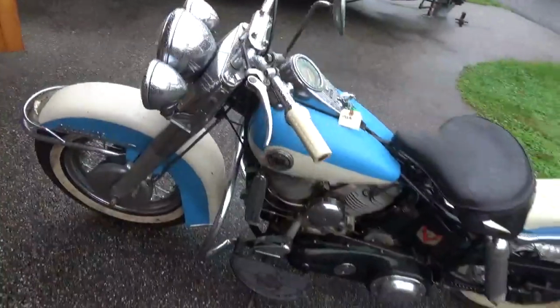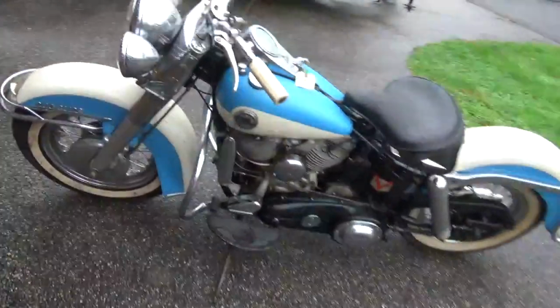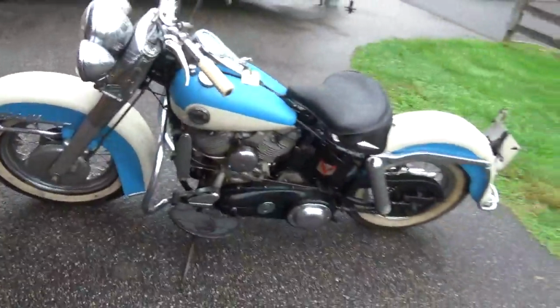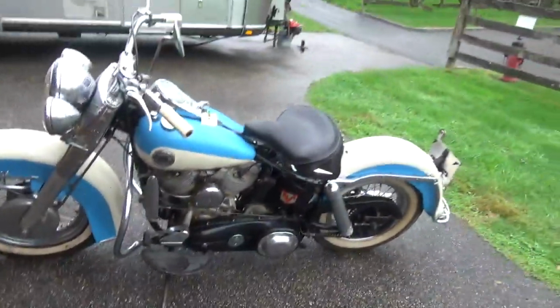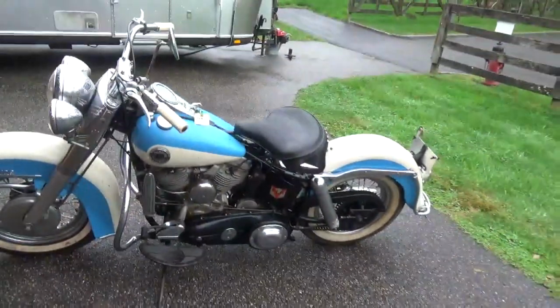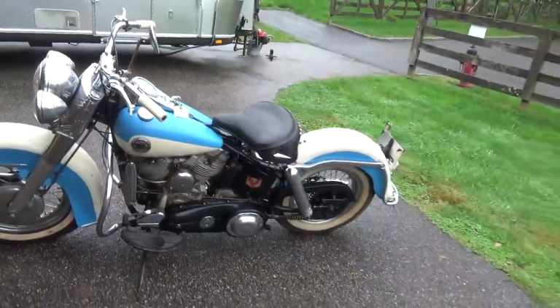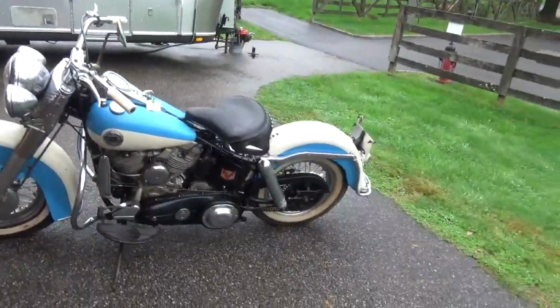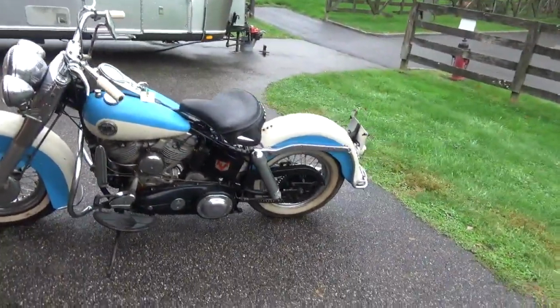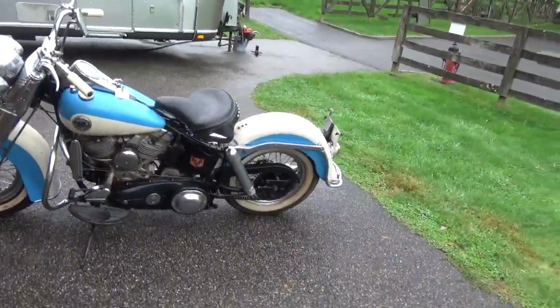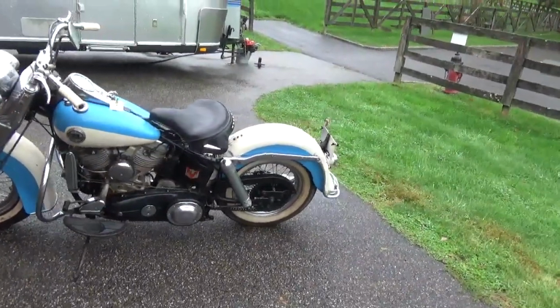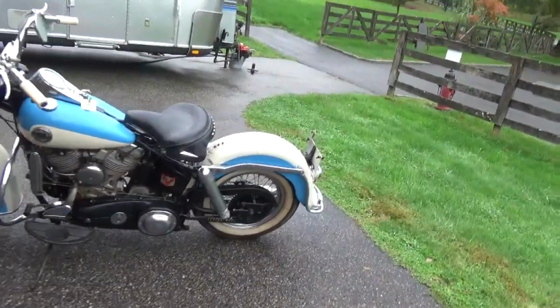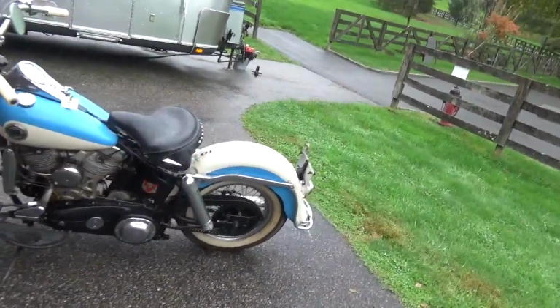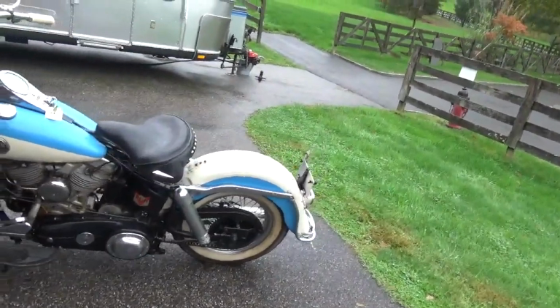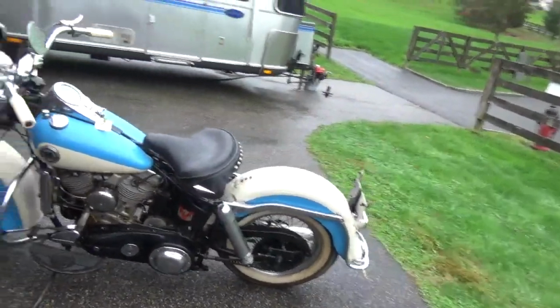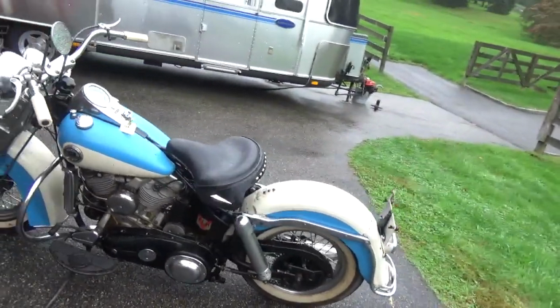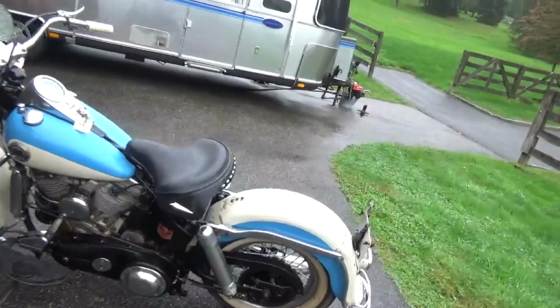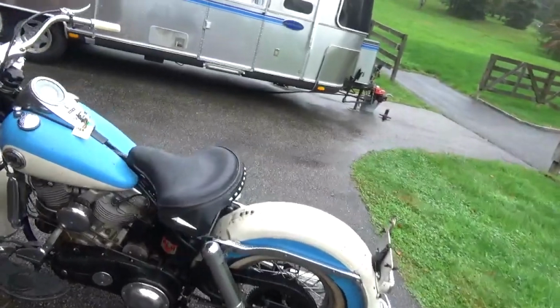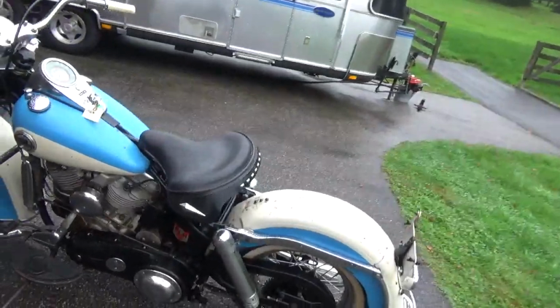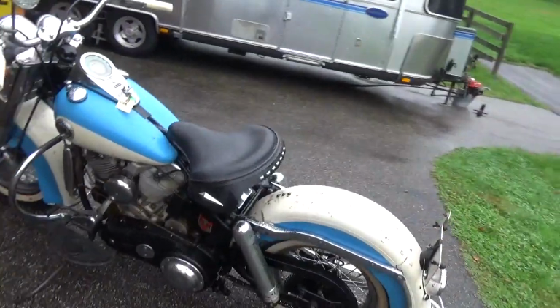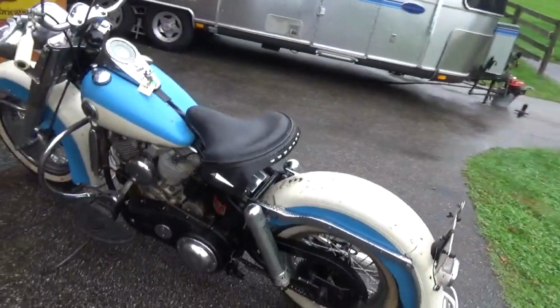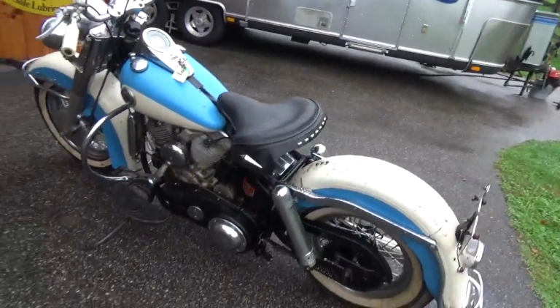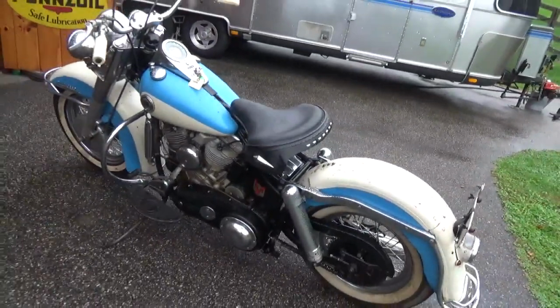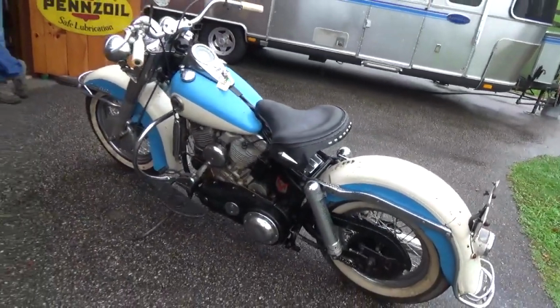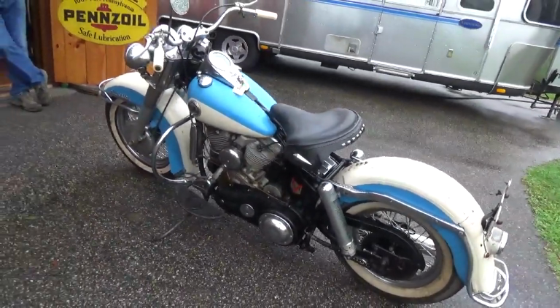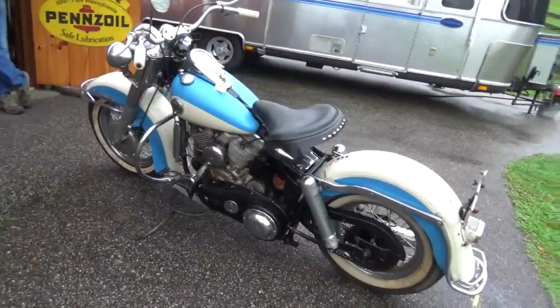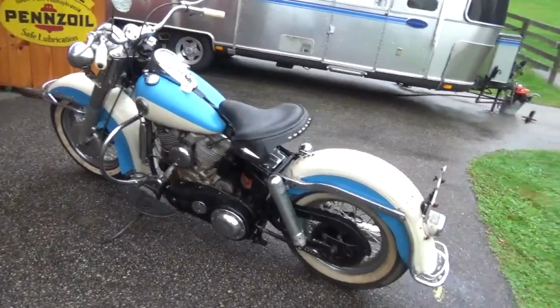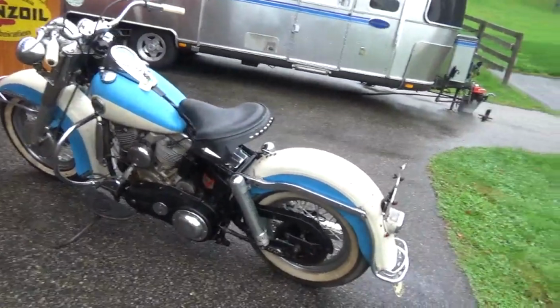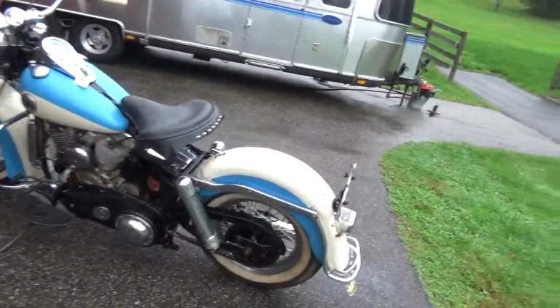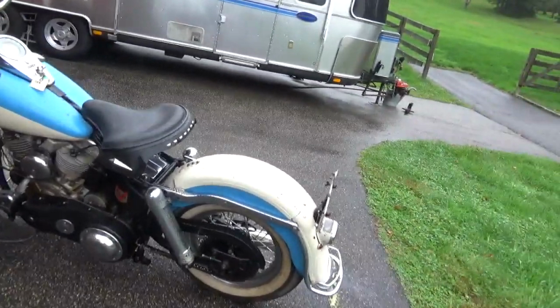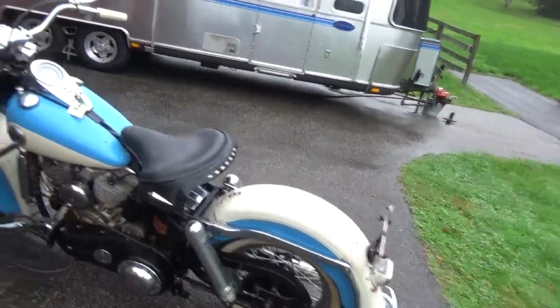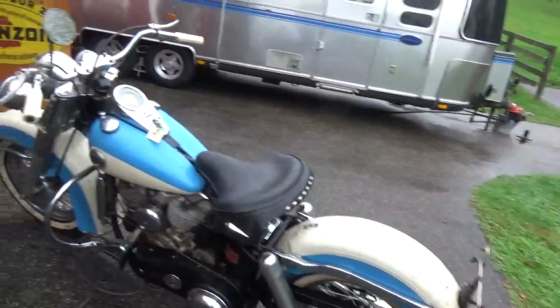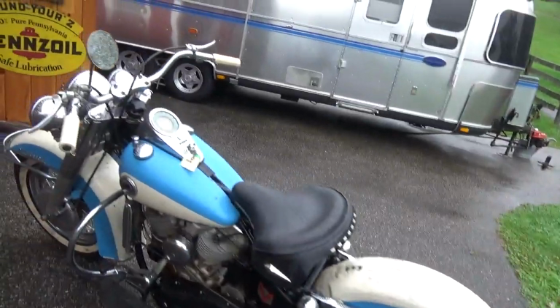The owner tells me it runs good. If we manage to fire it up — my leg's bummed and his back's bummed, so it probably ain't going to start for either one of us — but if we manage to fire it up, we will make another video of it running.